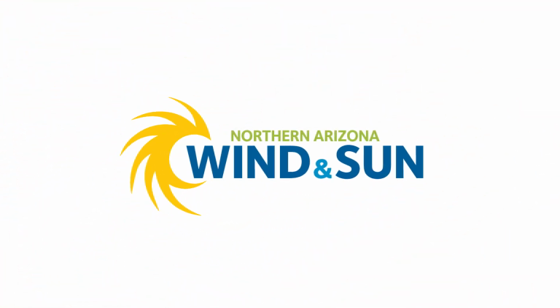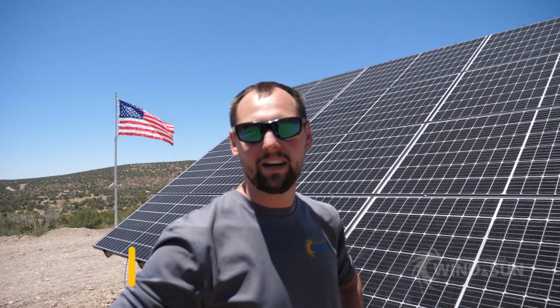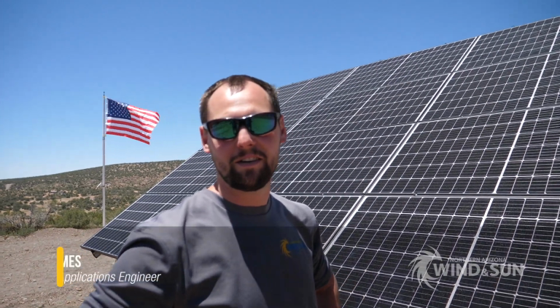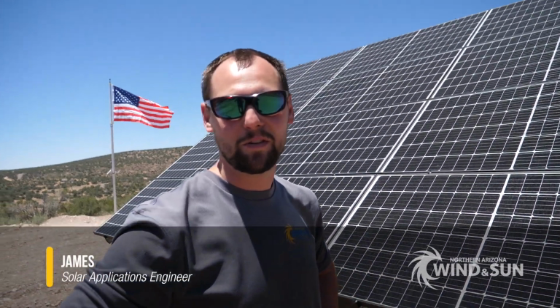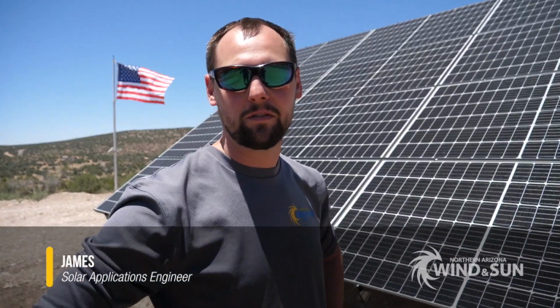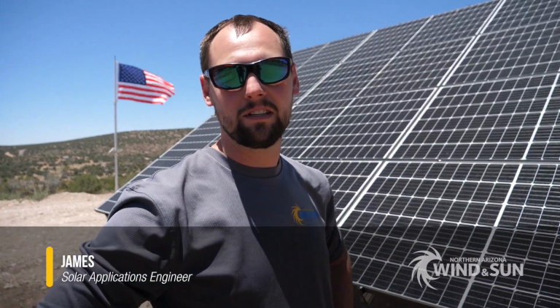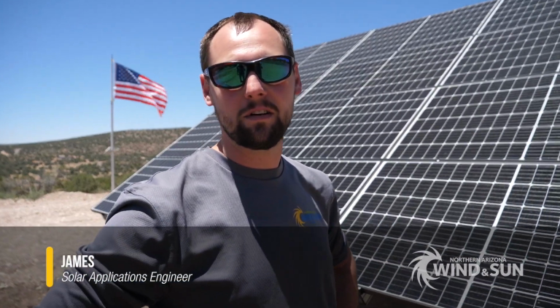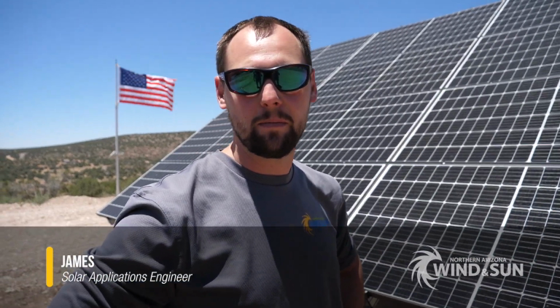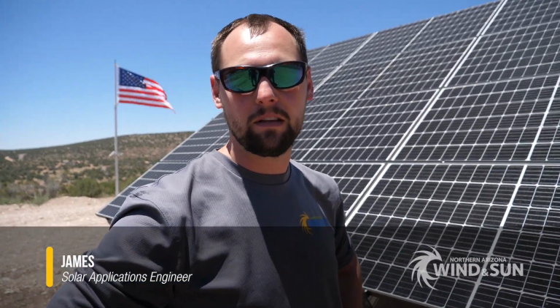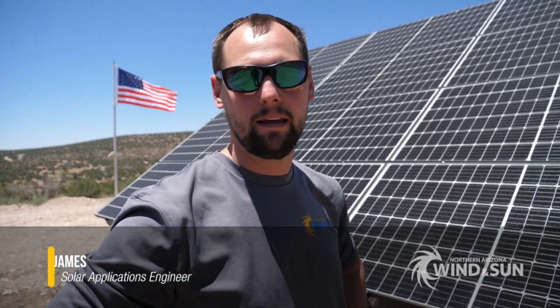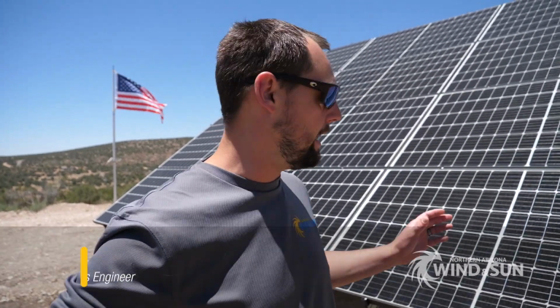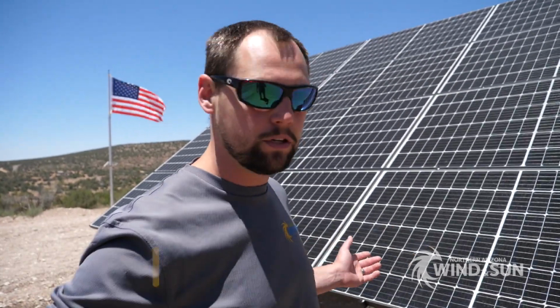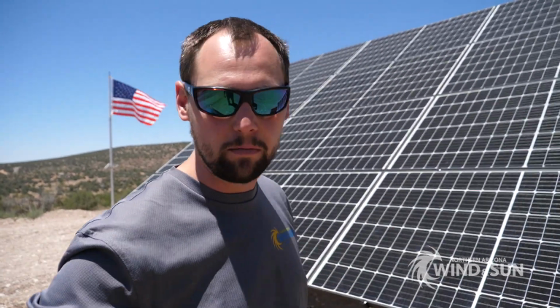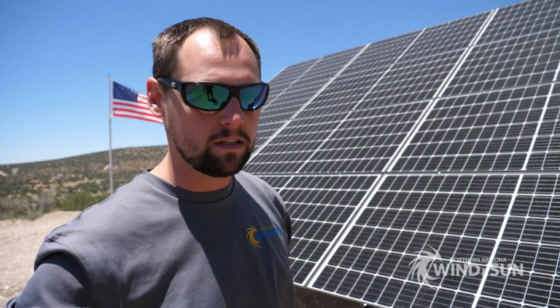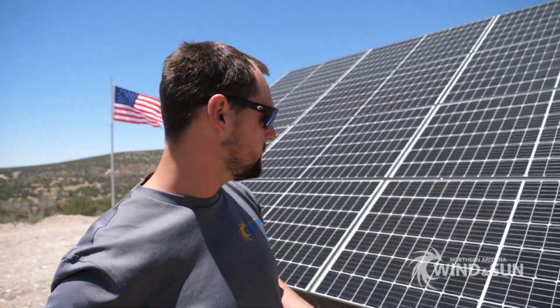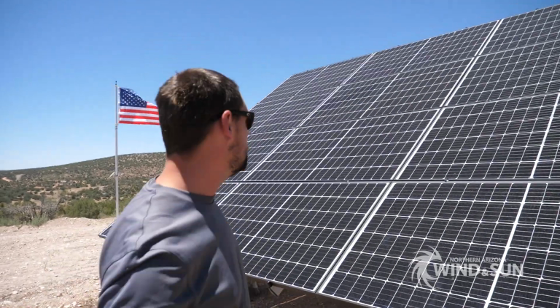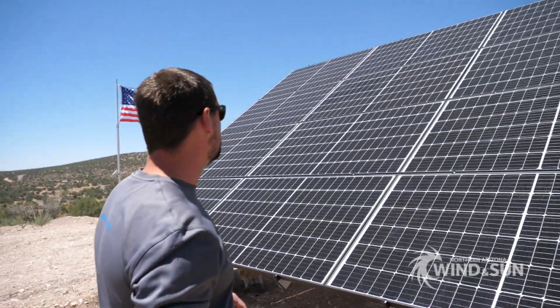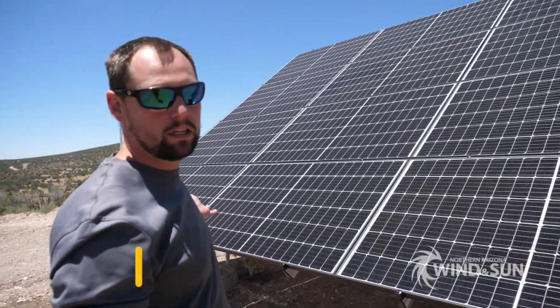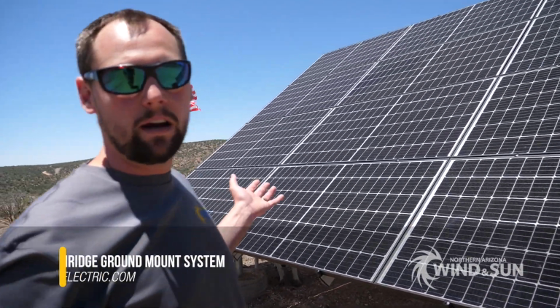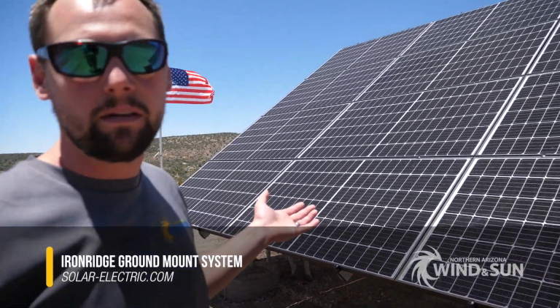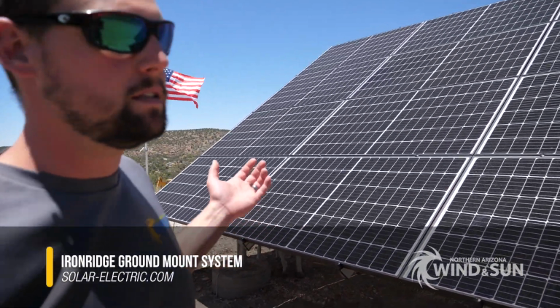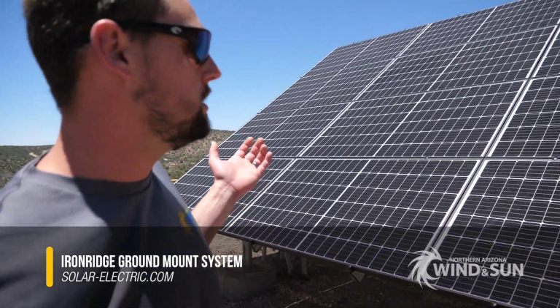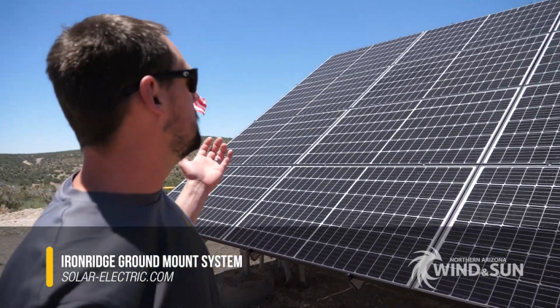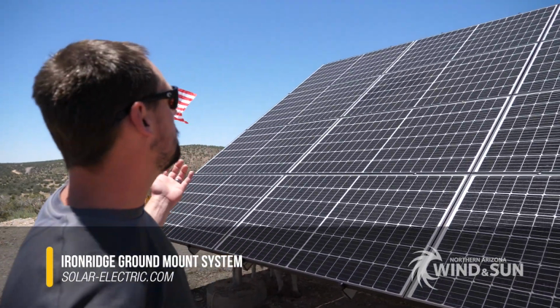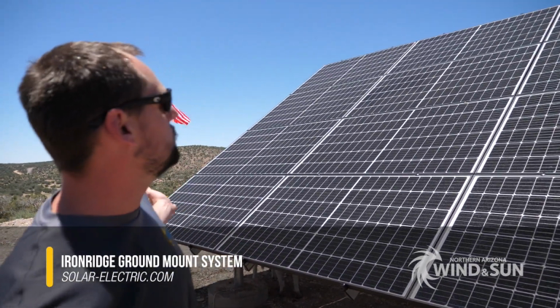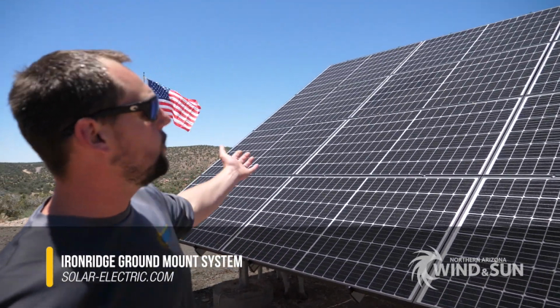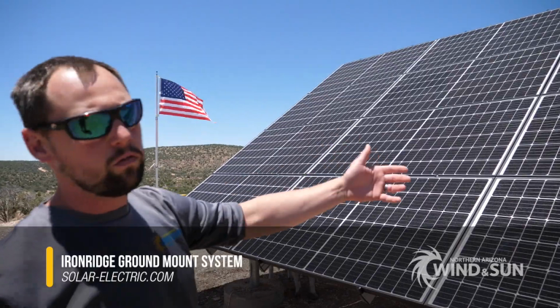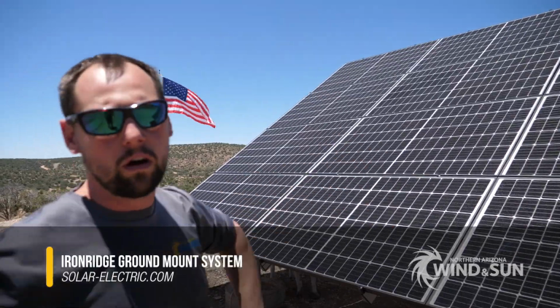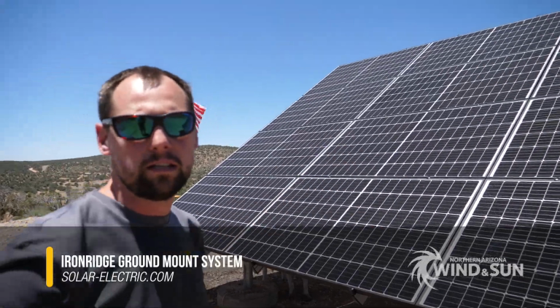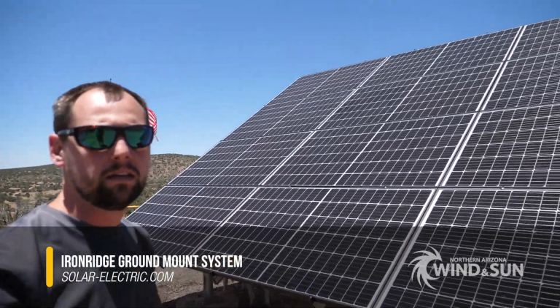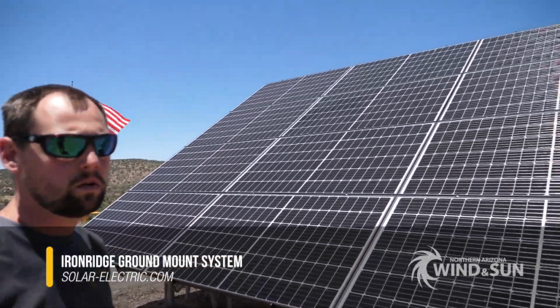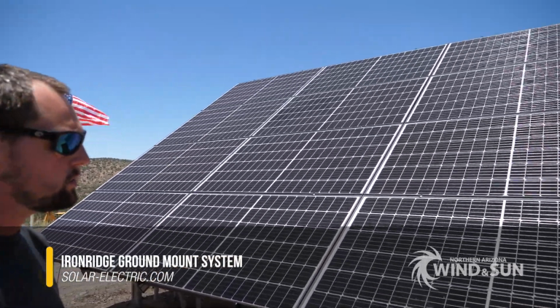Hi, this is James with Northern Arizona Wind & Sun. Today we're going to talk about an Iron Ridge ground mount system. This particular ground mount is holding 12 REC solar modules.